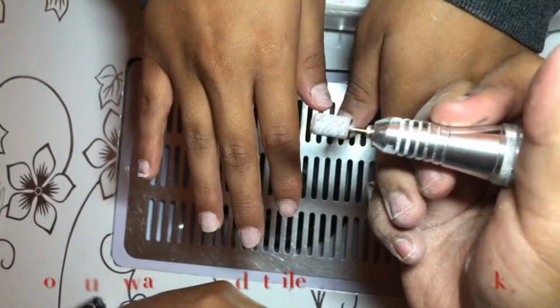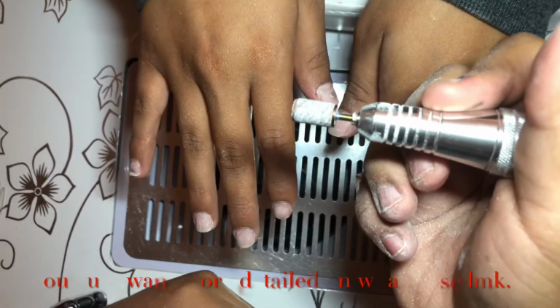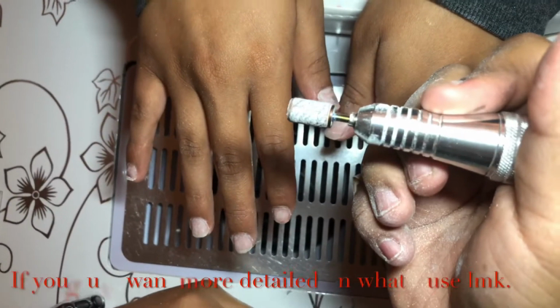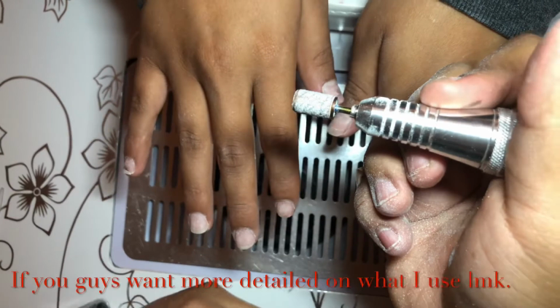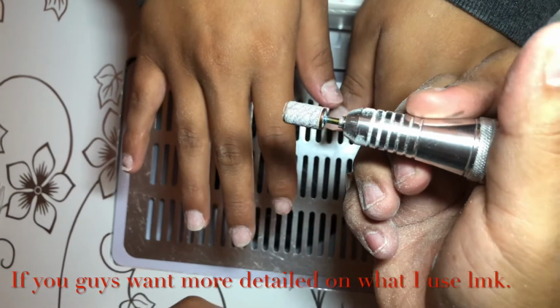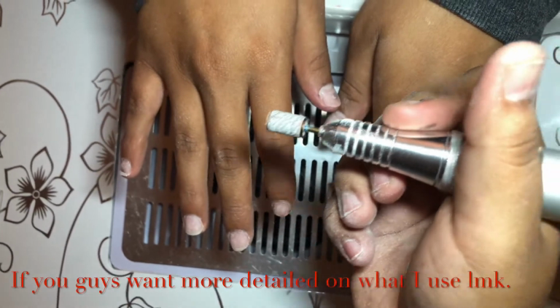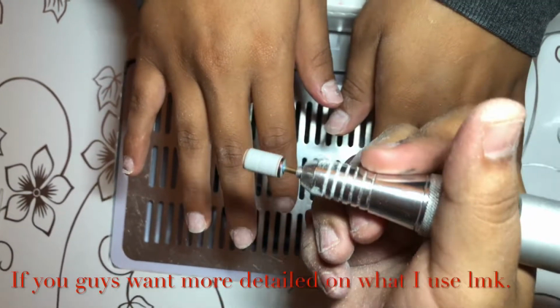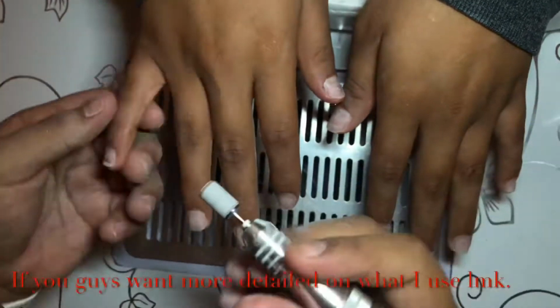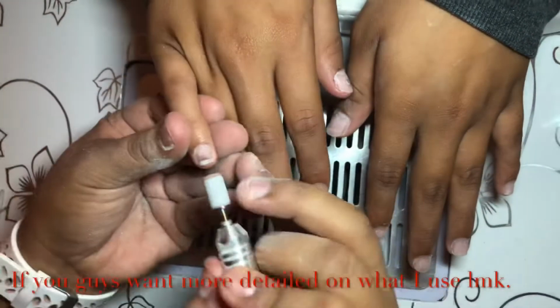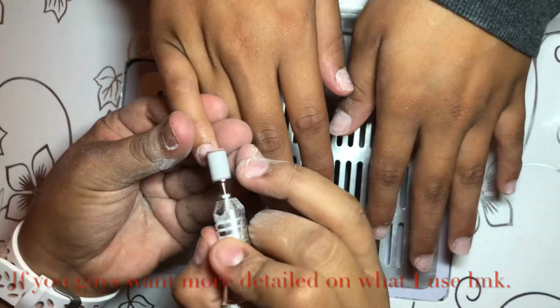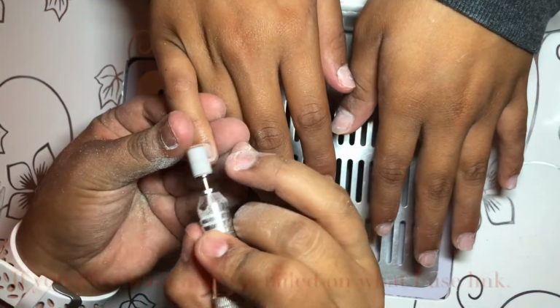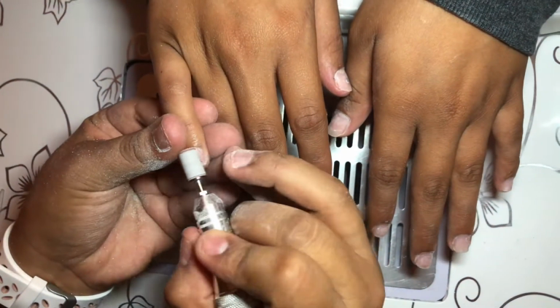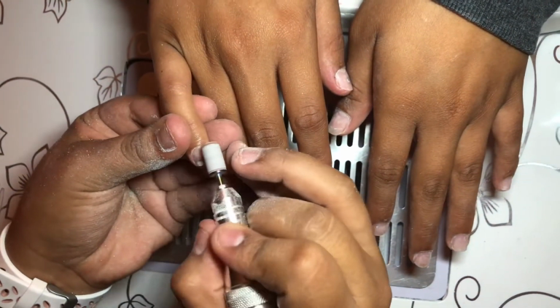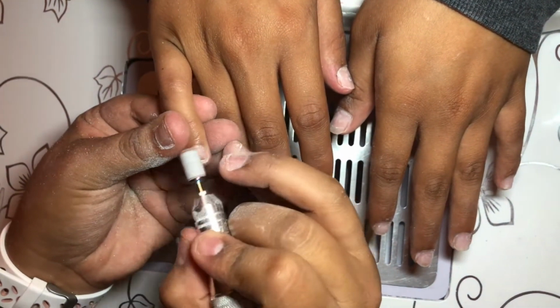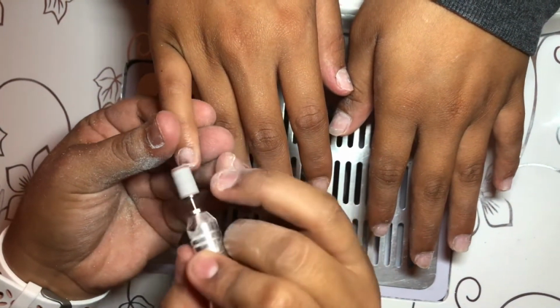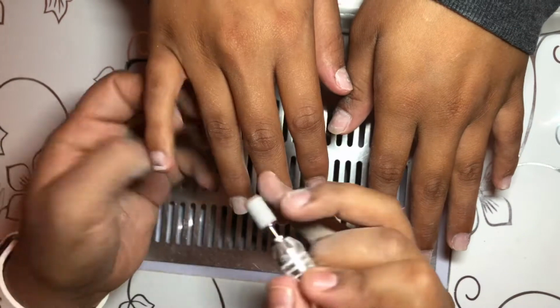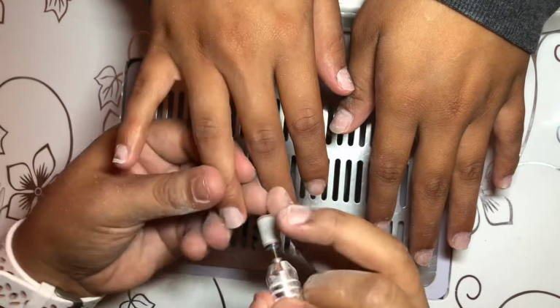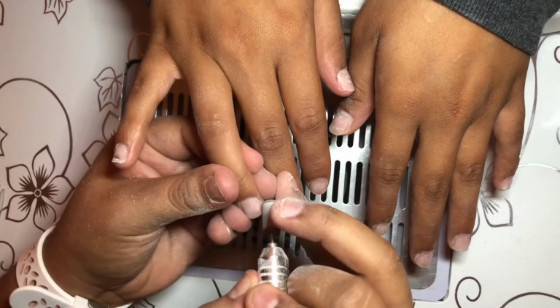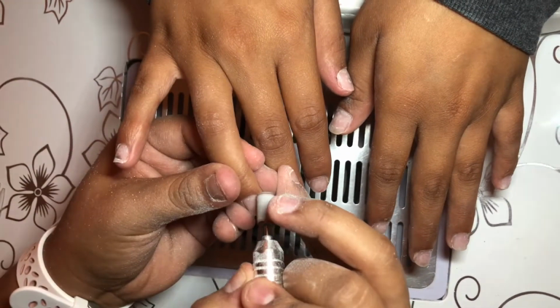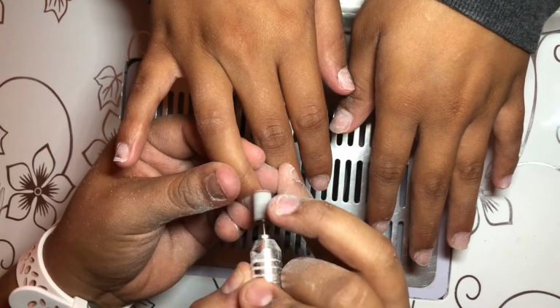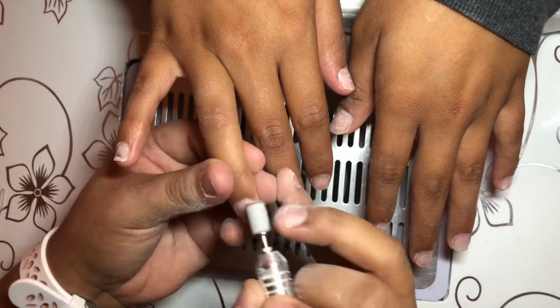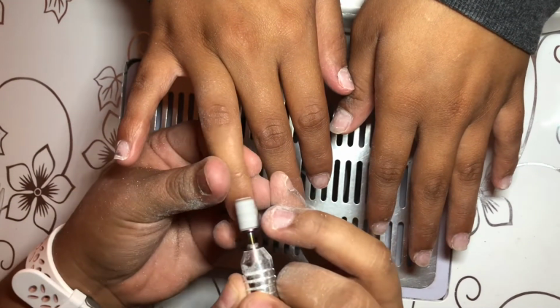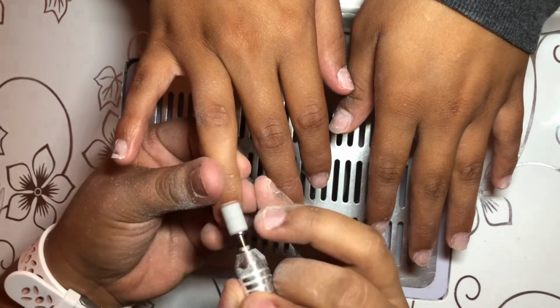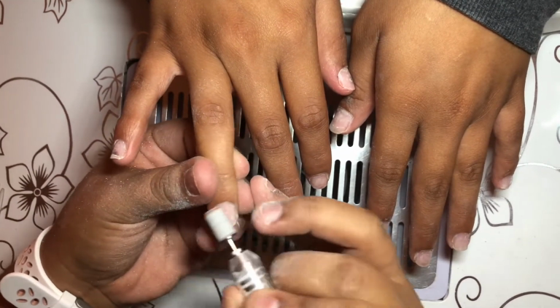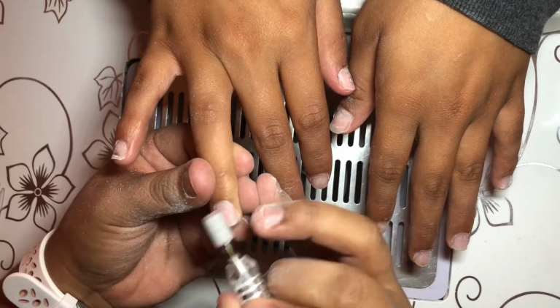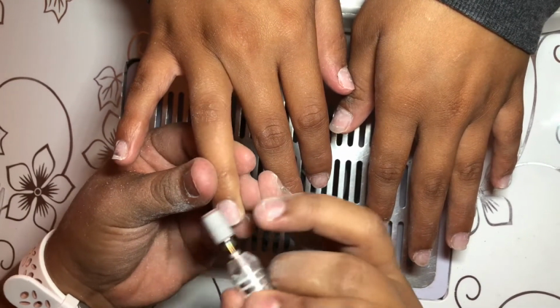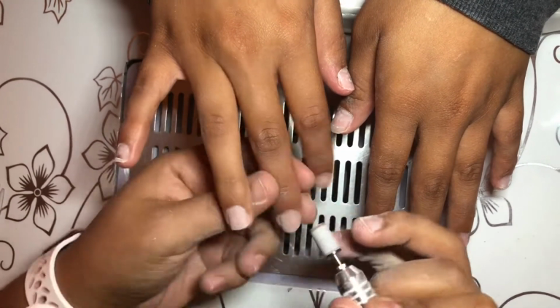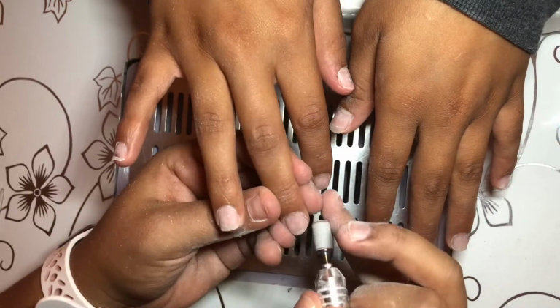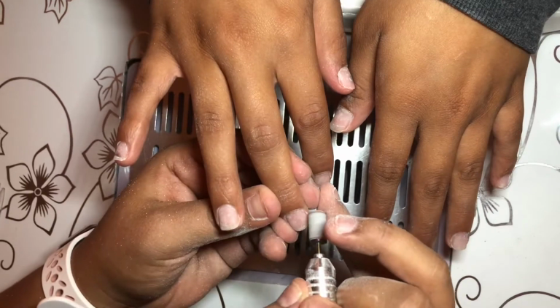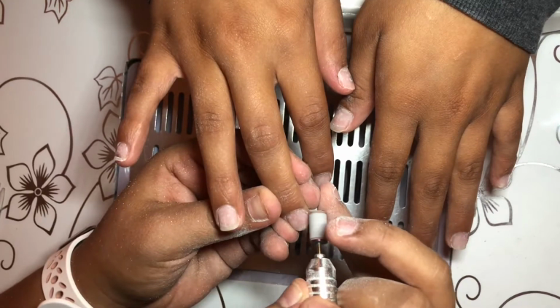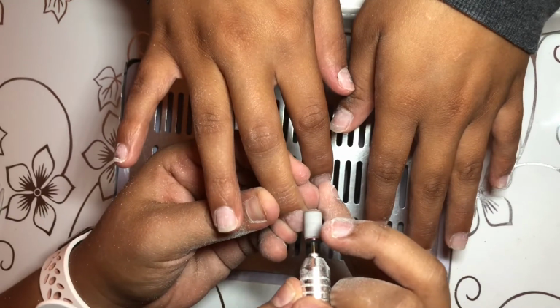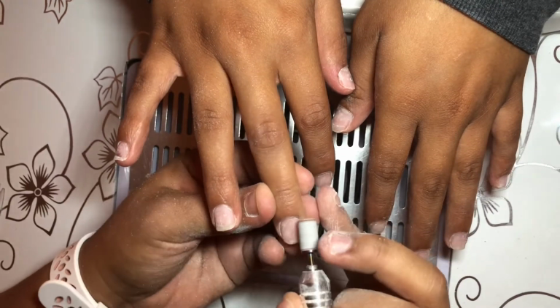Here I'm going in with the fine drill bit — this is a 150 grit — and you just want to go over the natural nail lightly, just to take off the shine of the nail.